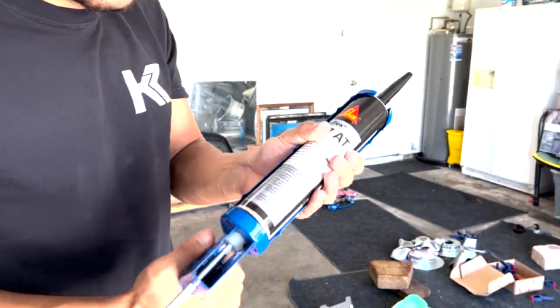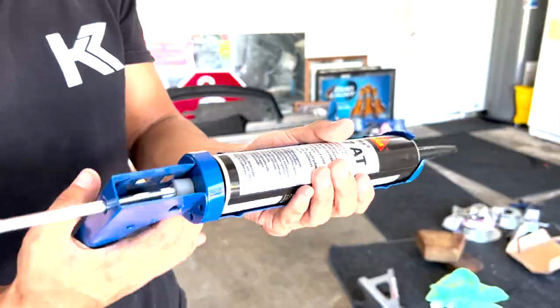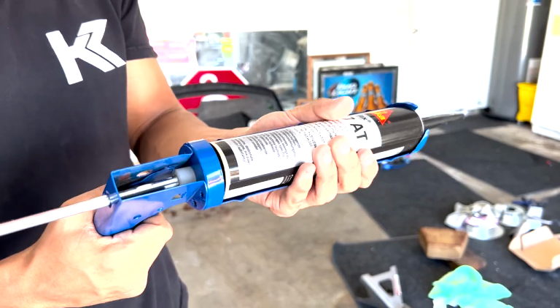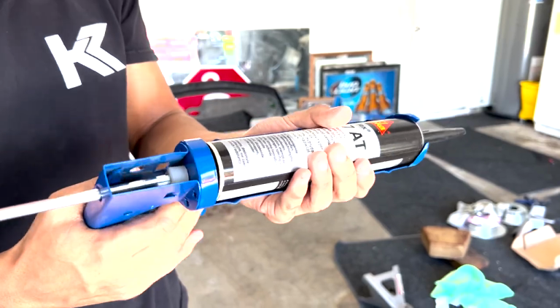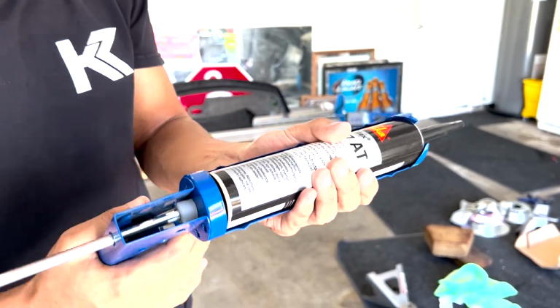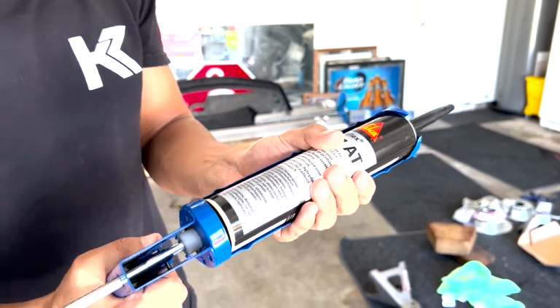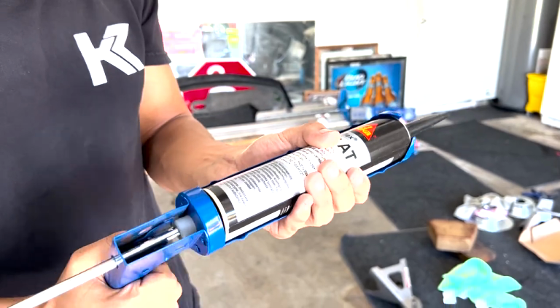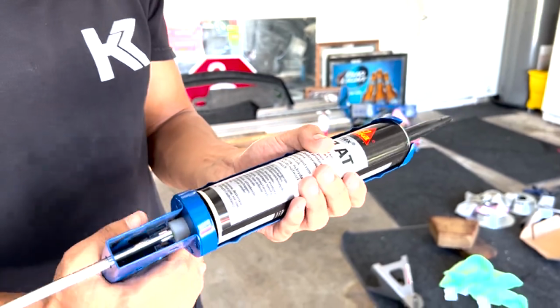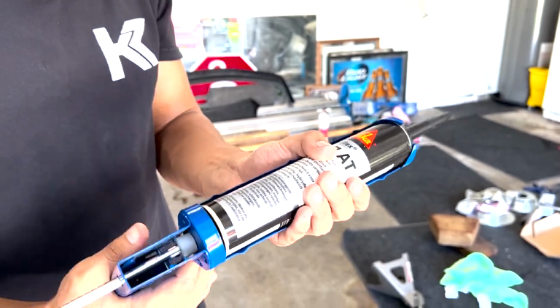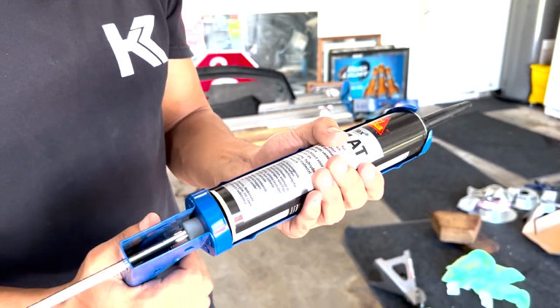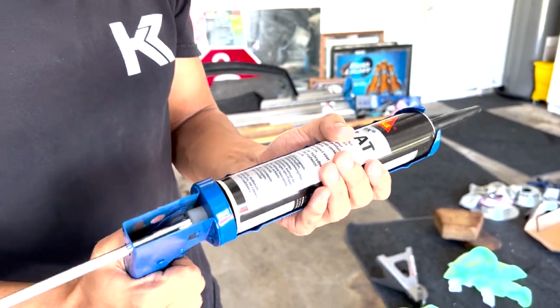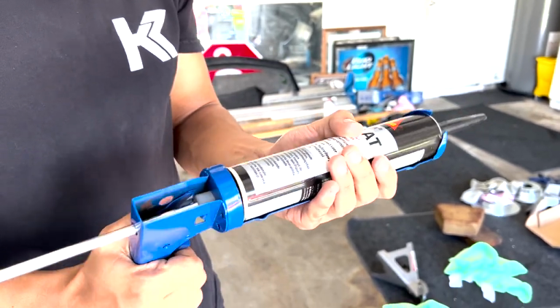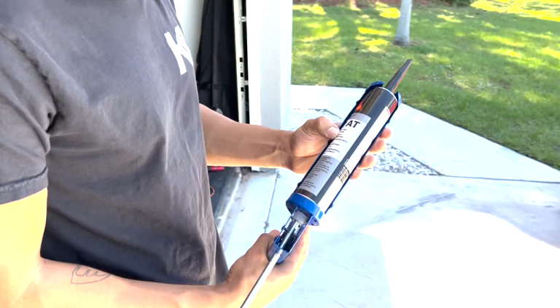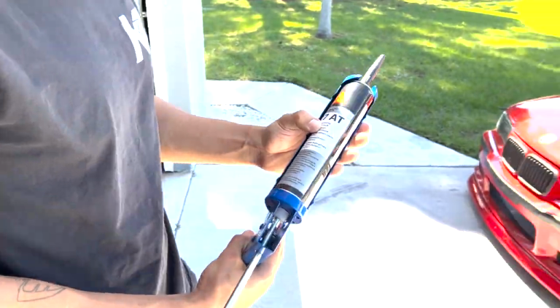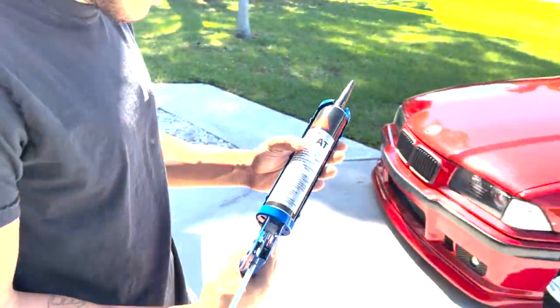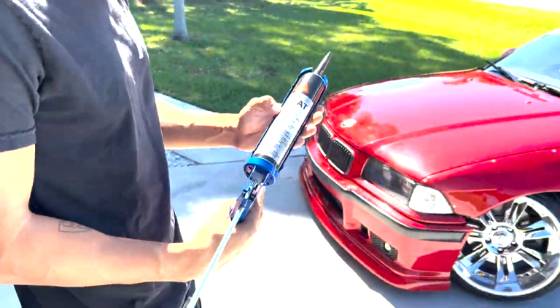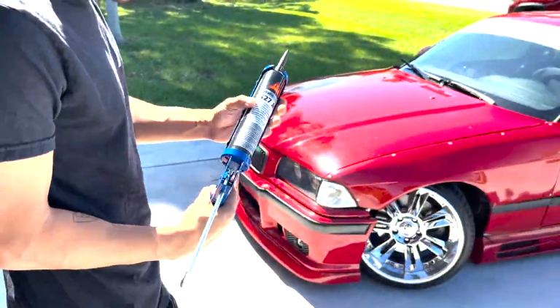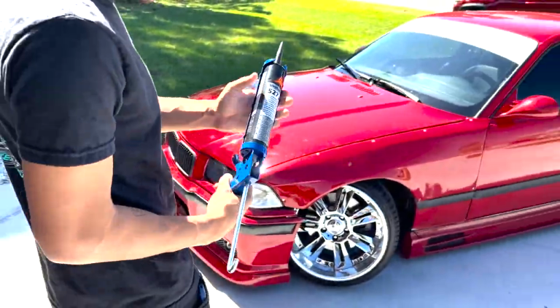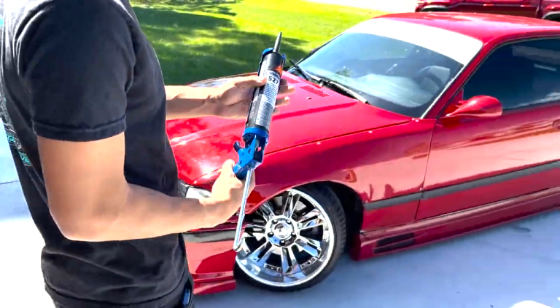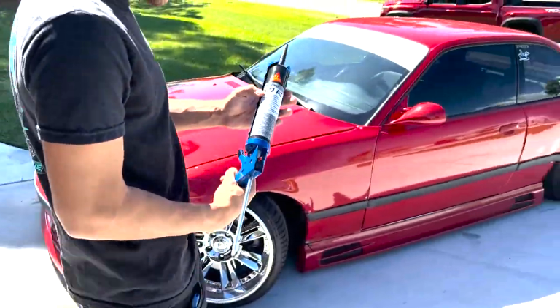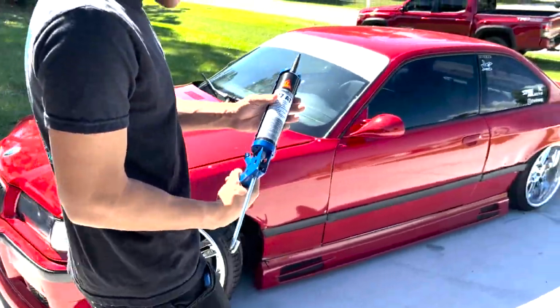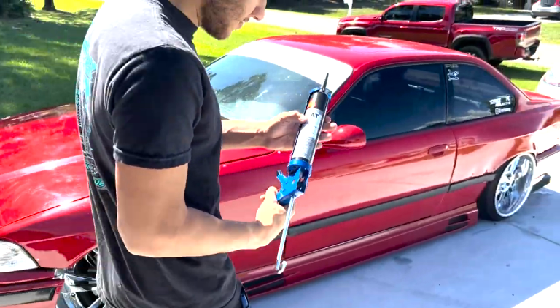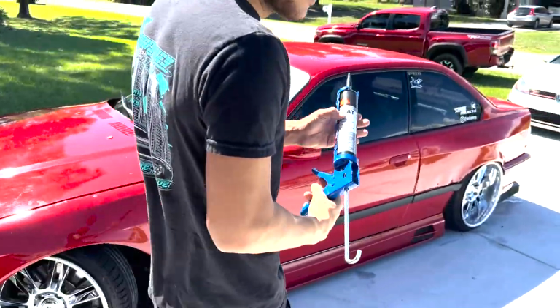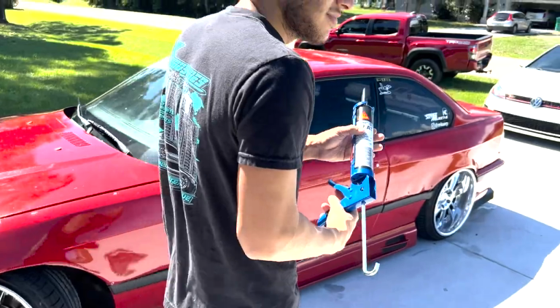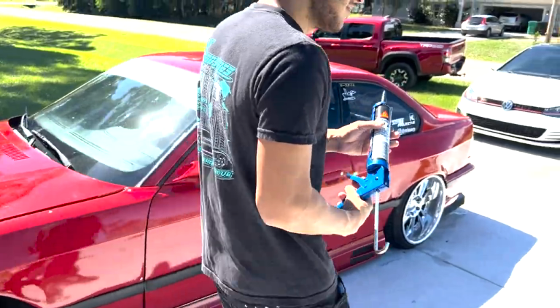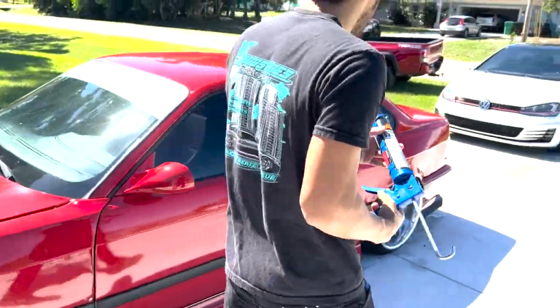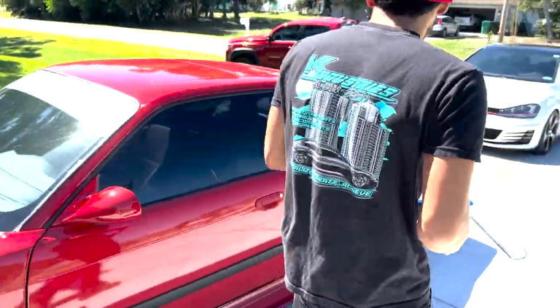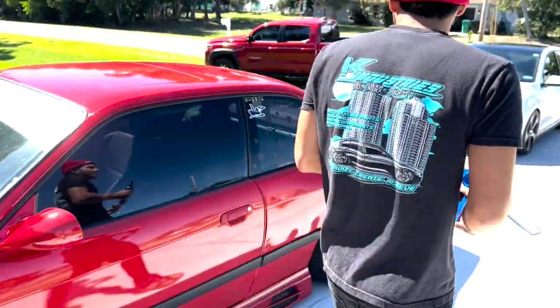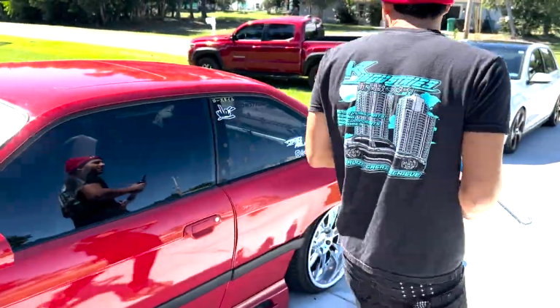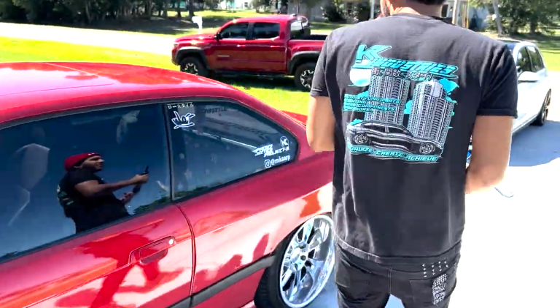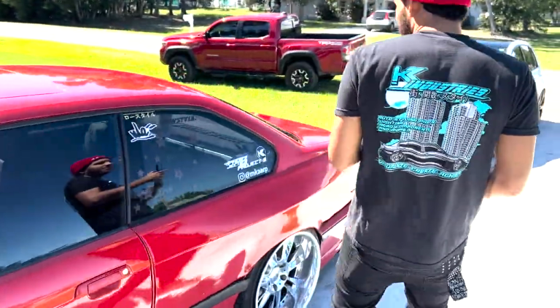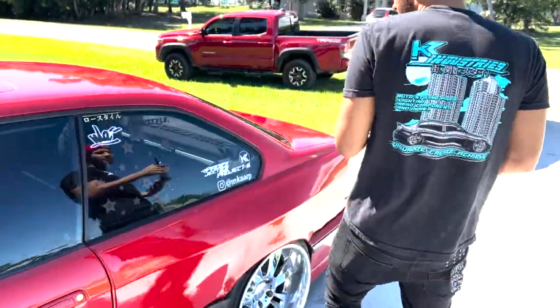You just want black silicone — they make window and door silicone specifically, and I'll send a link in the description.